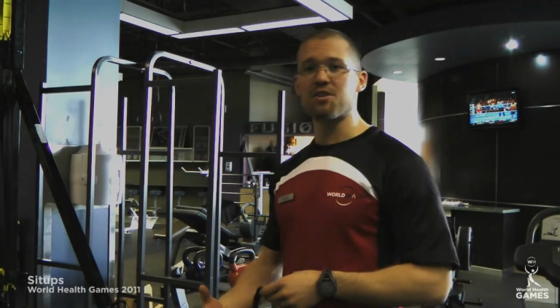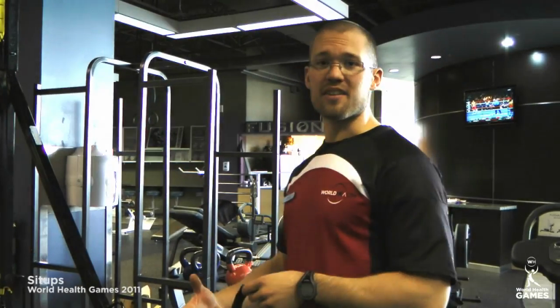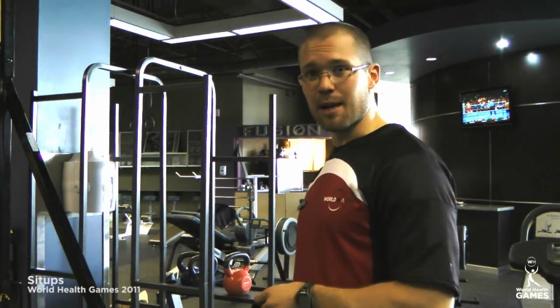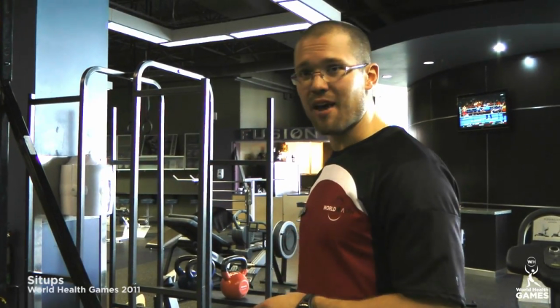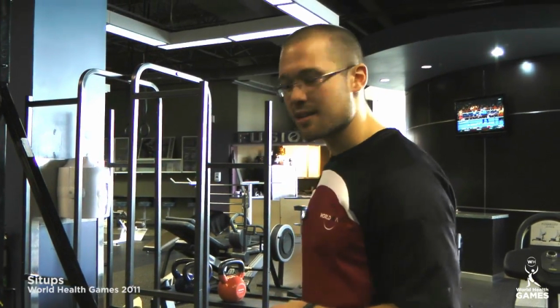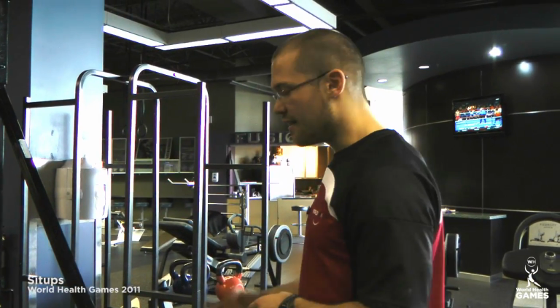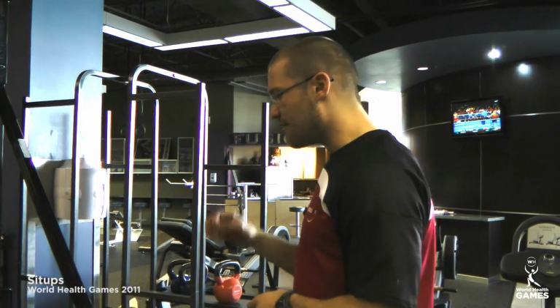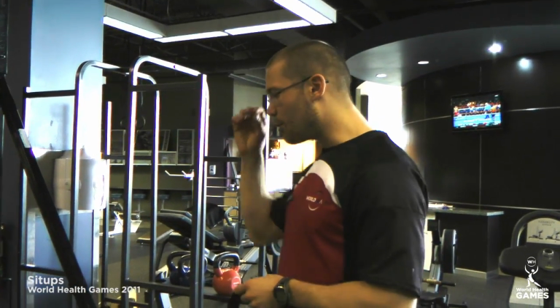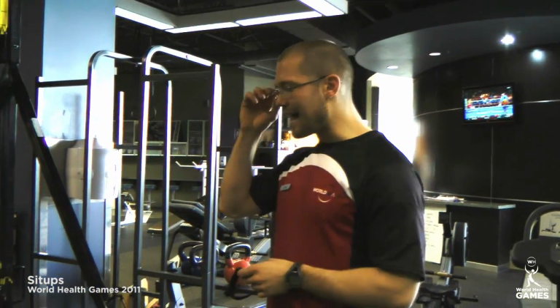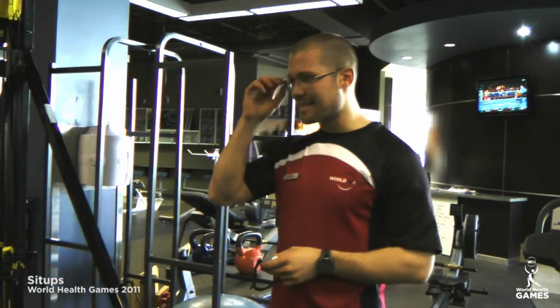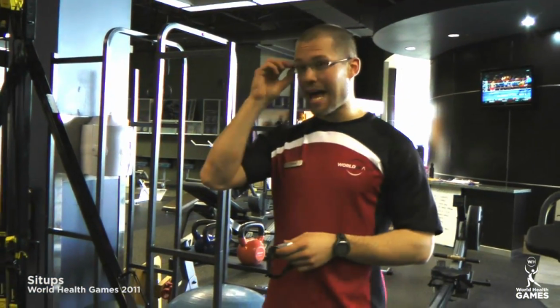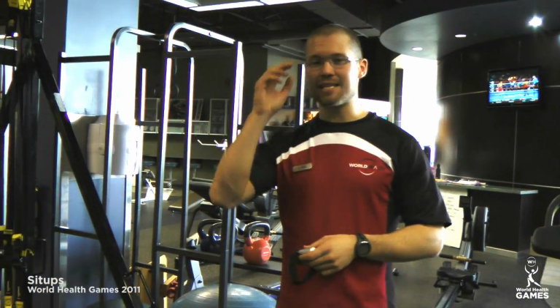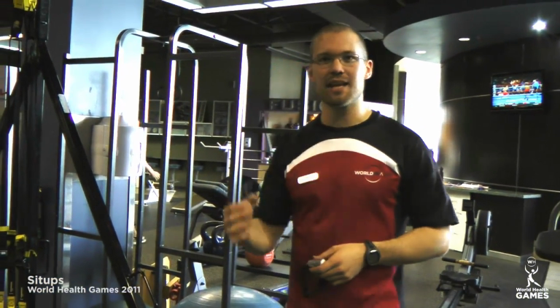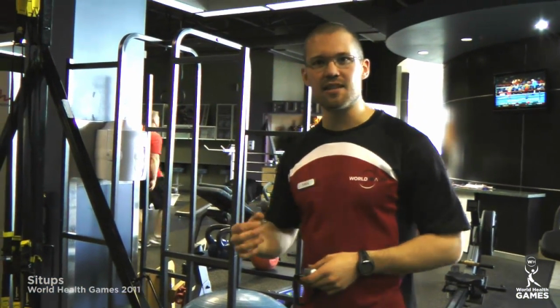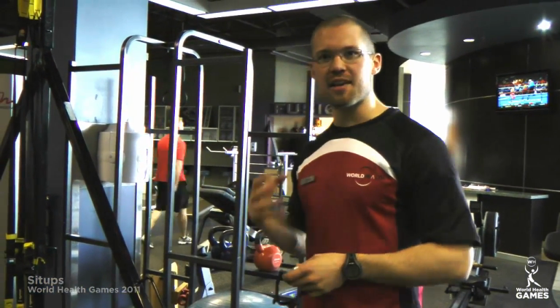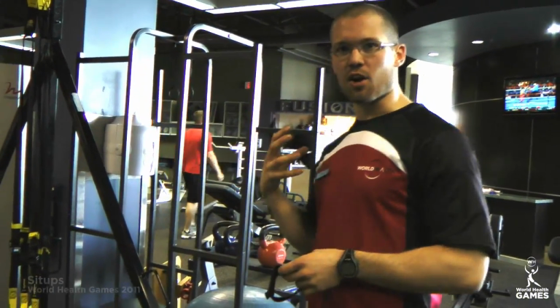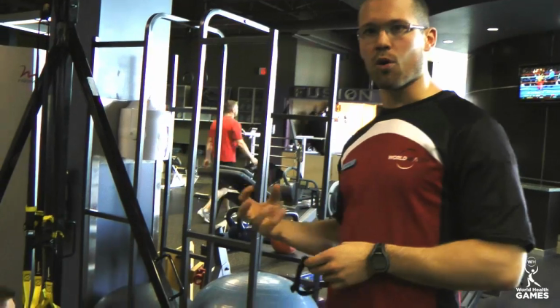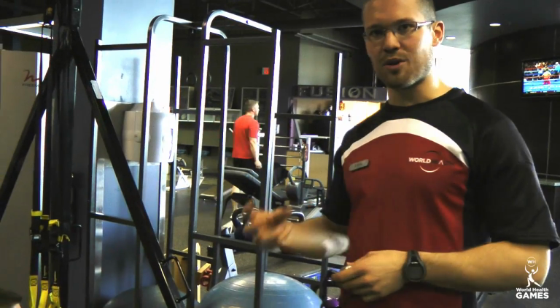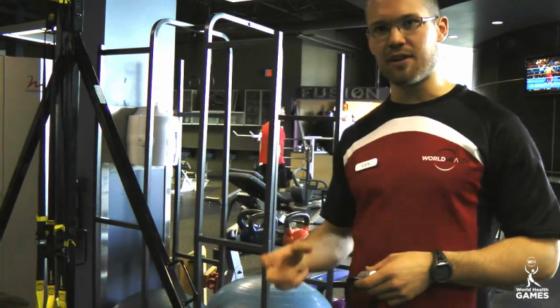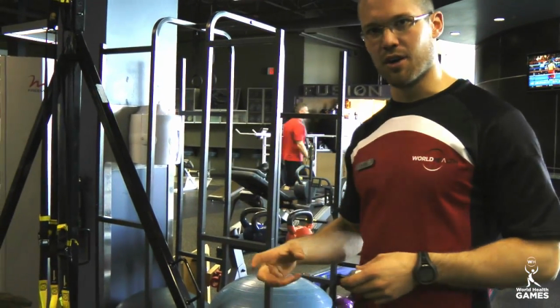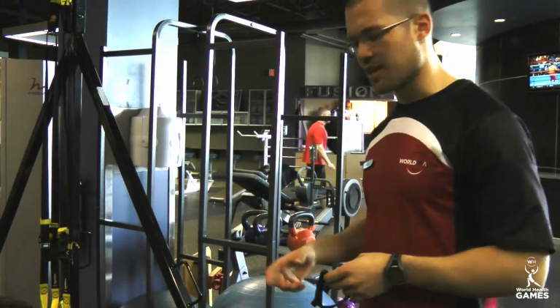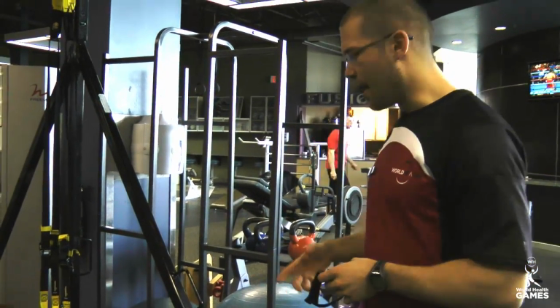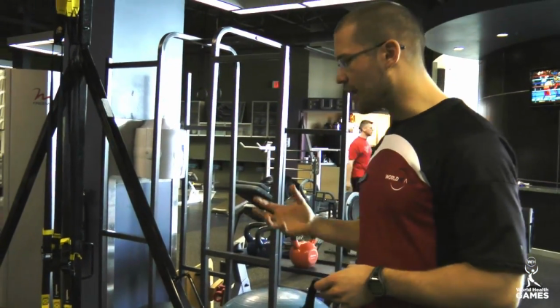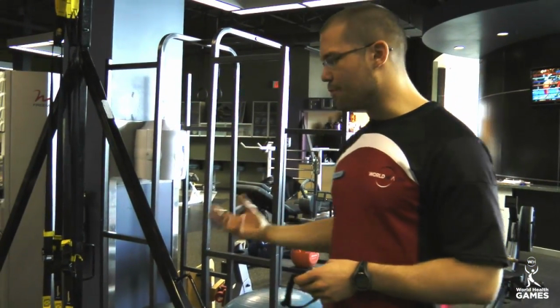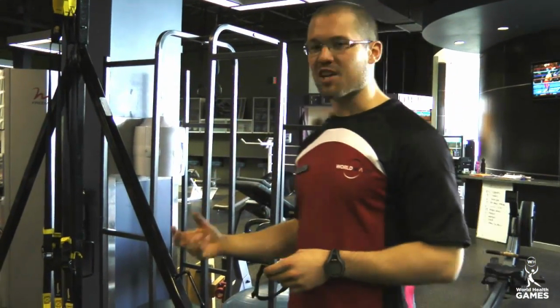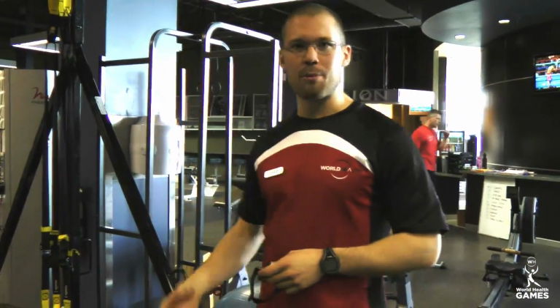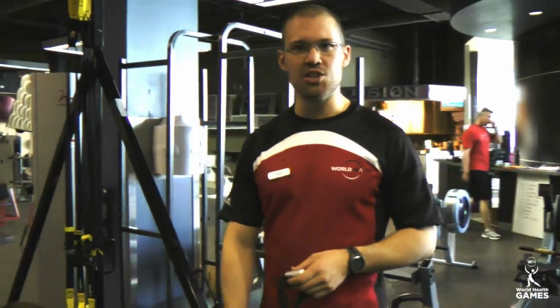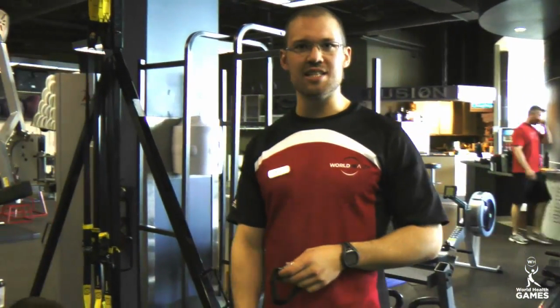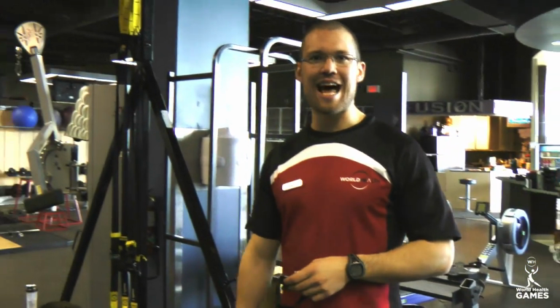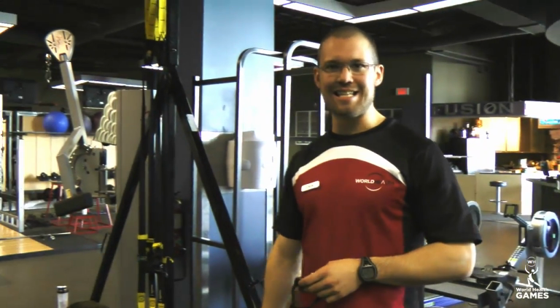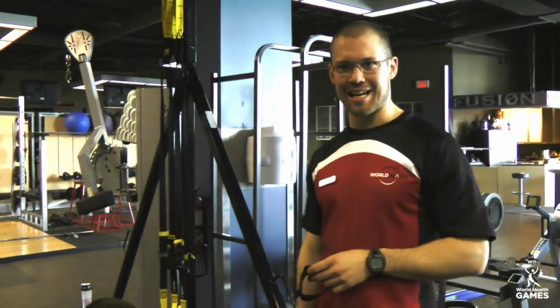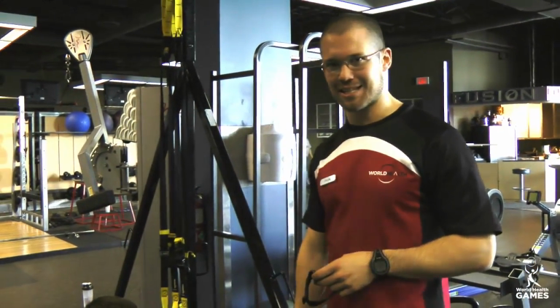Next we have the sit-up event. This event will be lasting 90 seconds, testing our core strength and endurance. We're looking for max repetitions in 90 seconds.